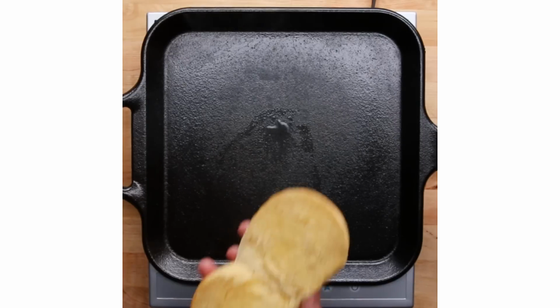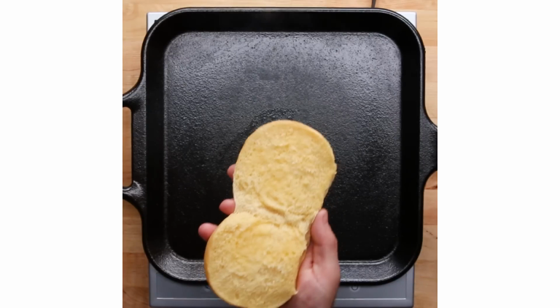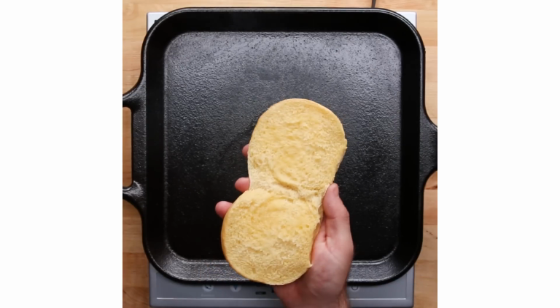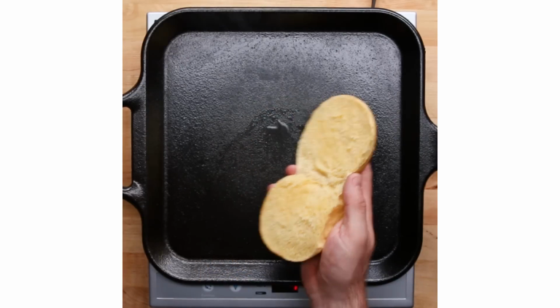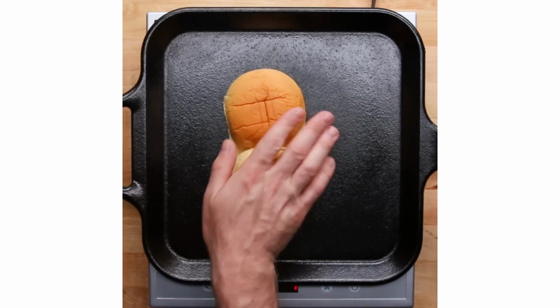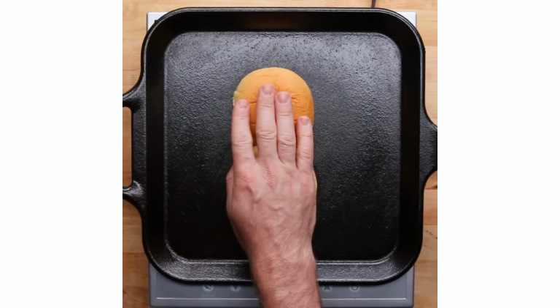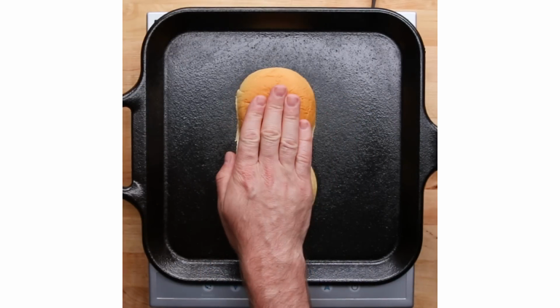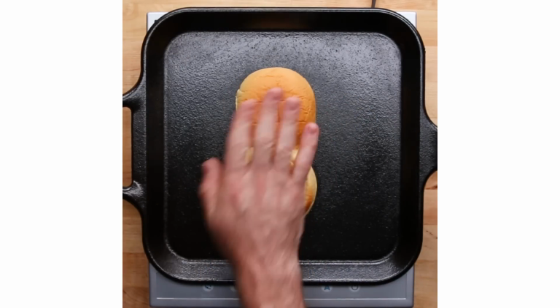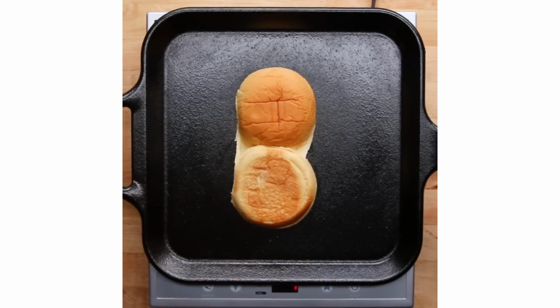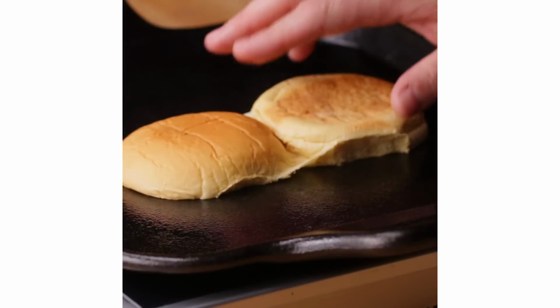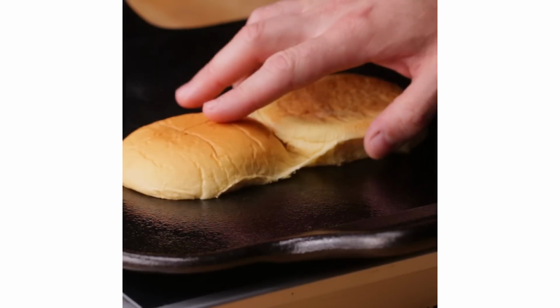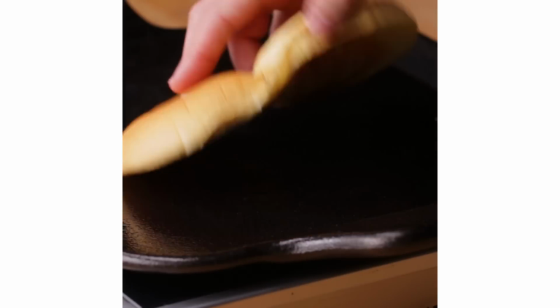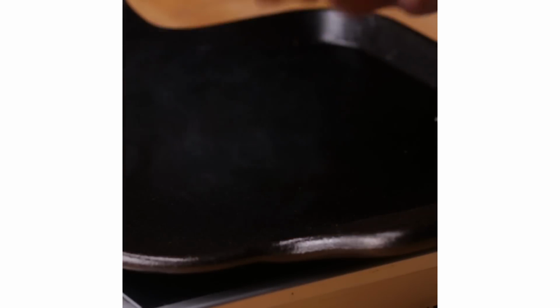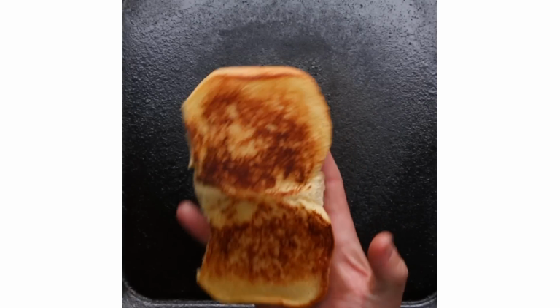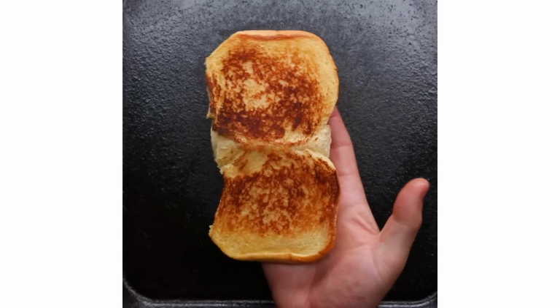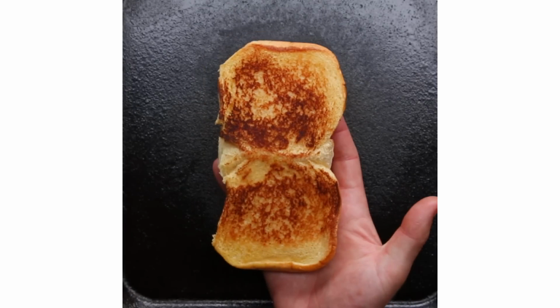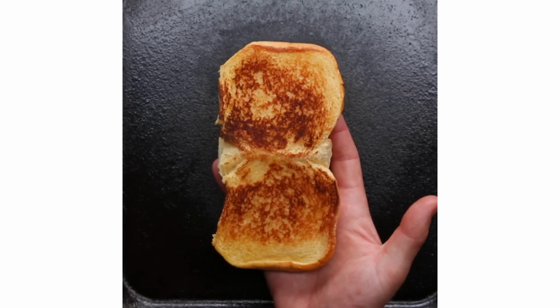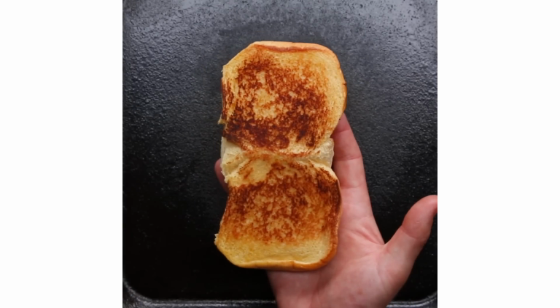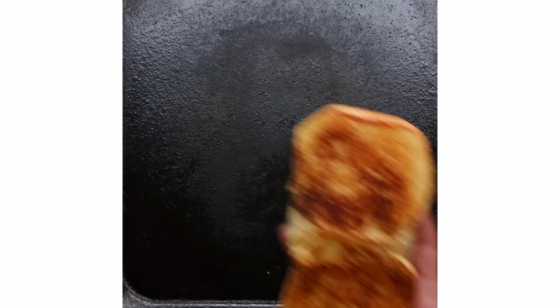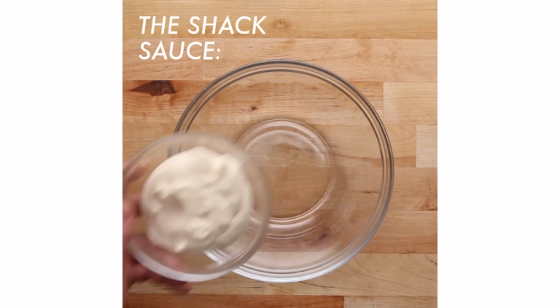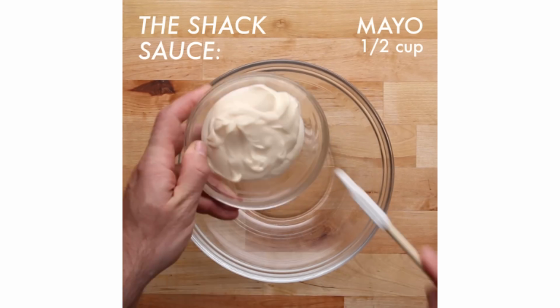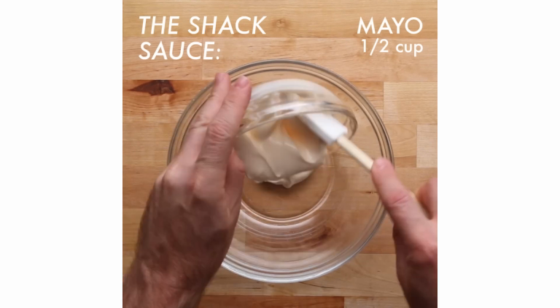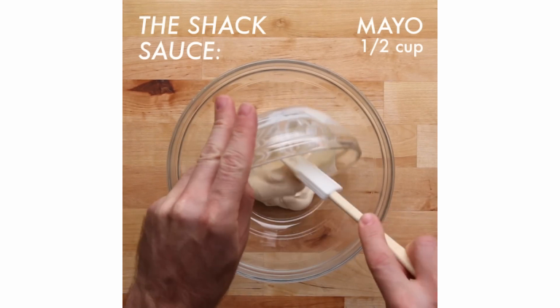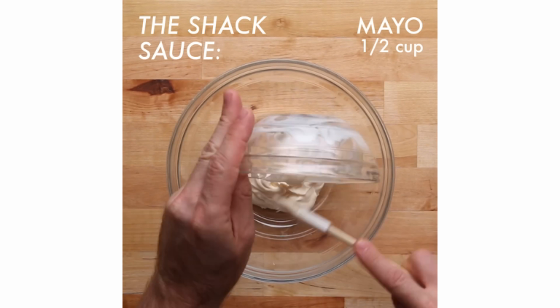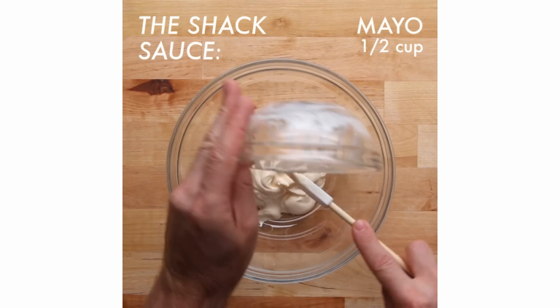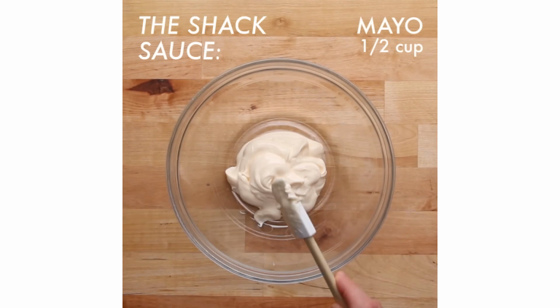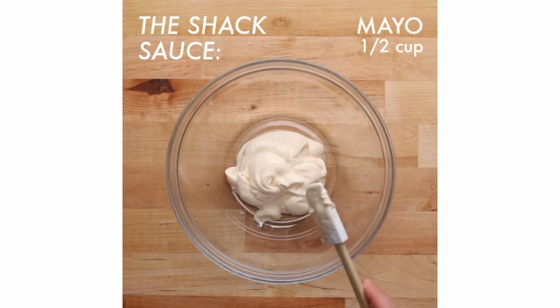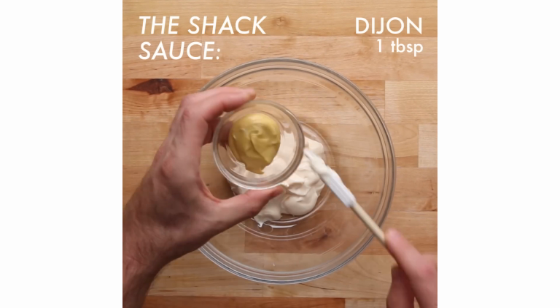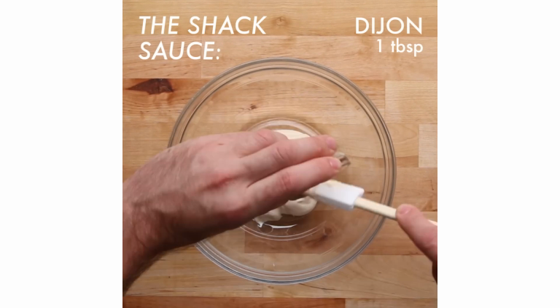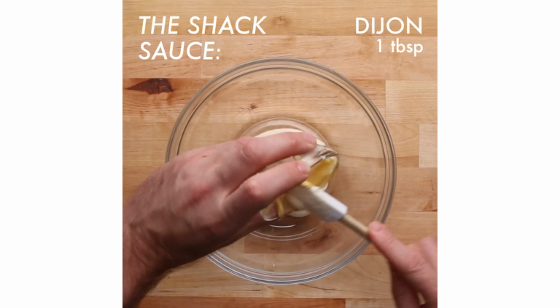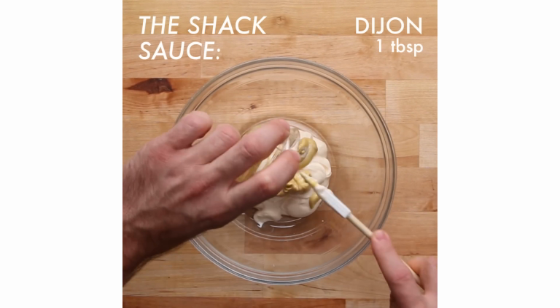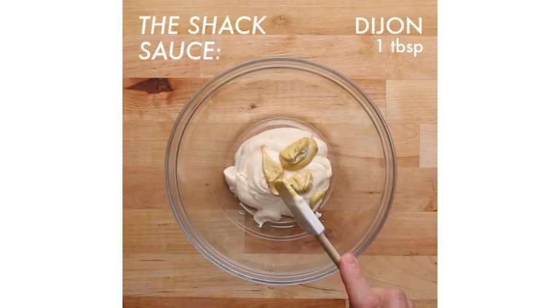I love toasting potato buns because it gives you great contrast with the pillowy soft outside of the bun. I started at Shake Shack about 10 years ago when there was just one location in New York City in a park with no aspirations to grow.